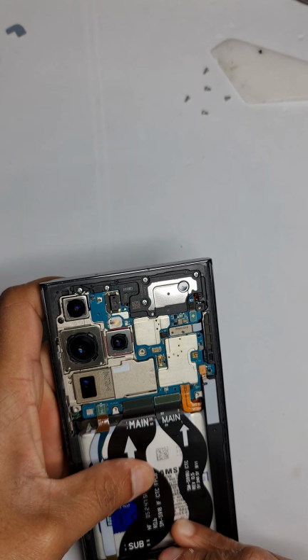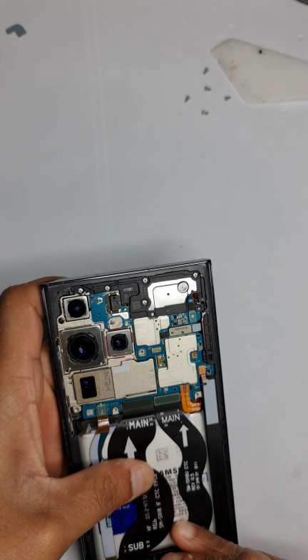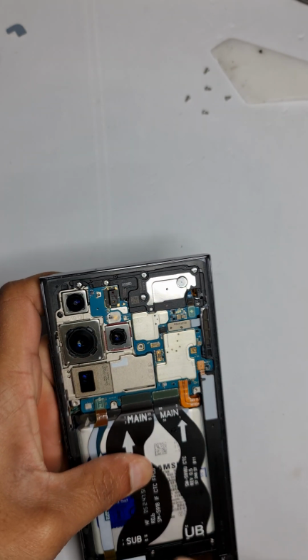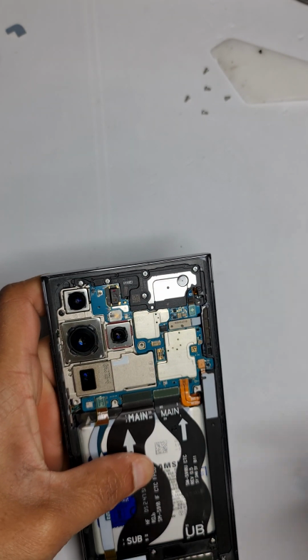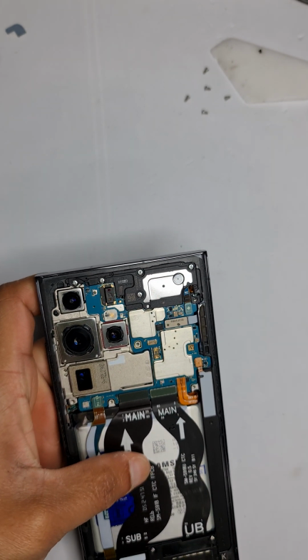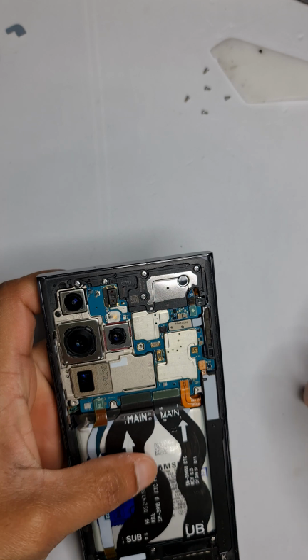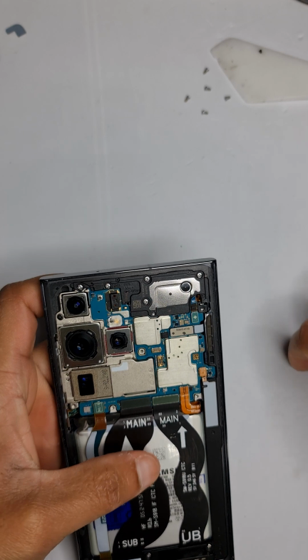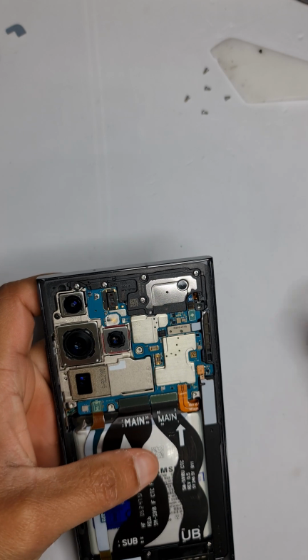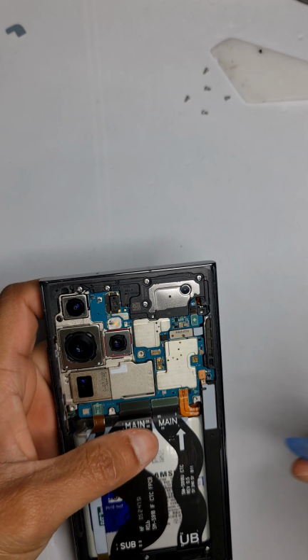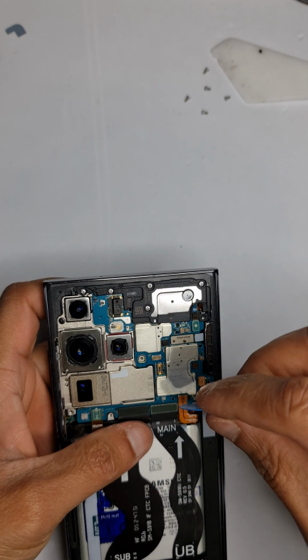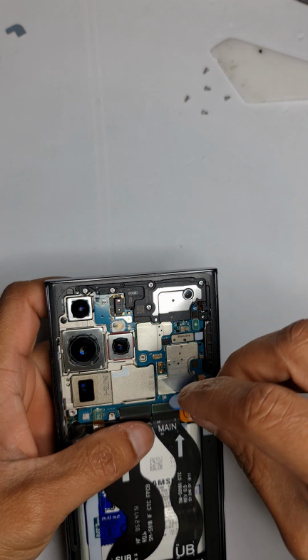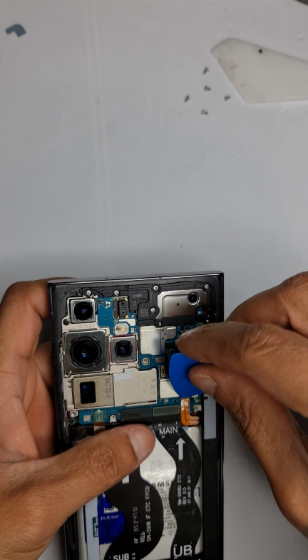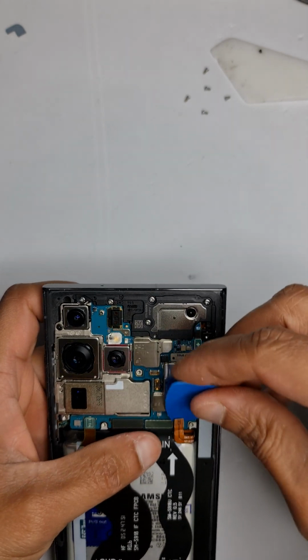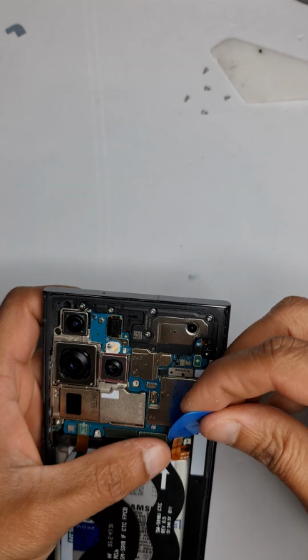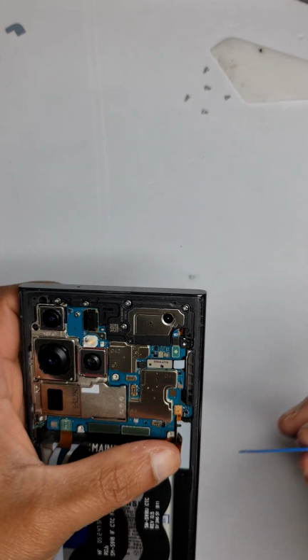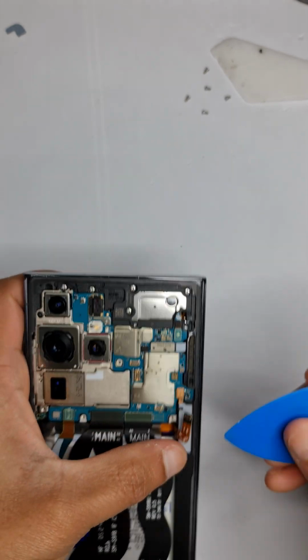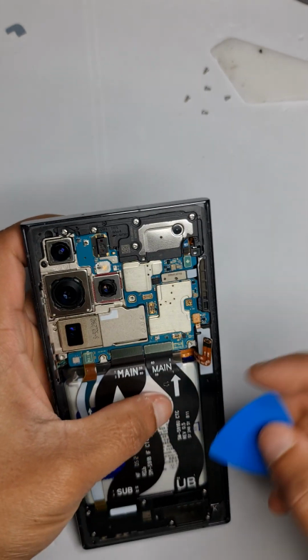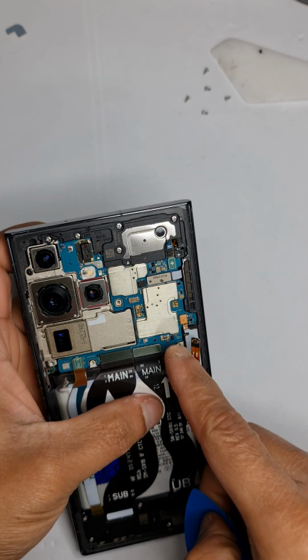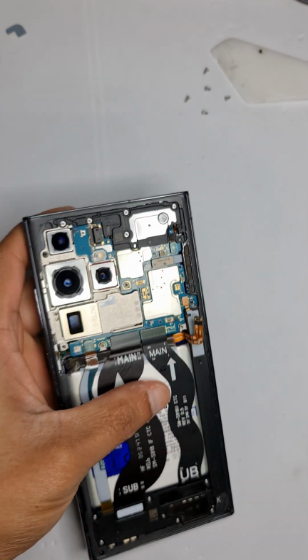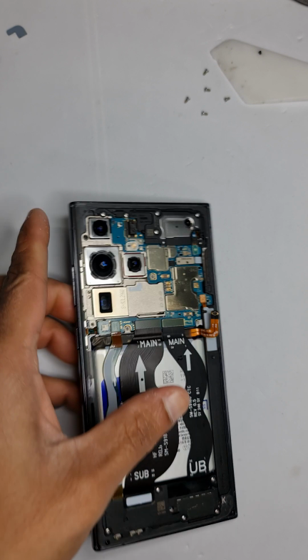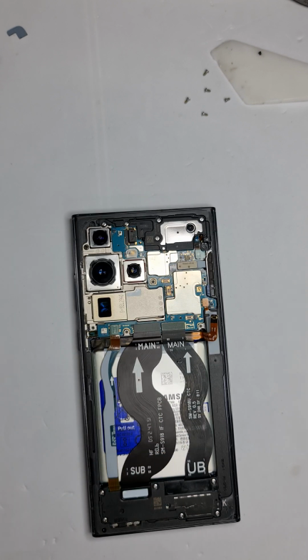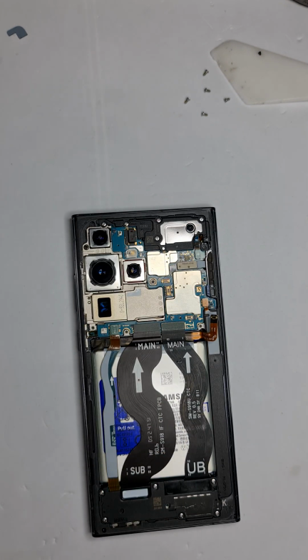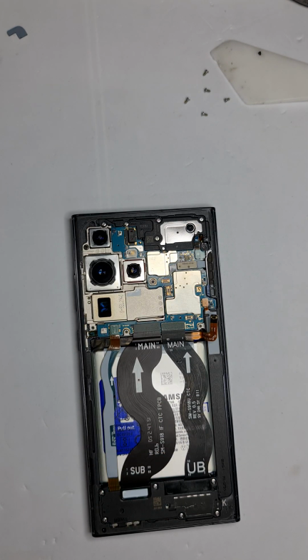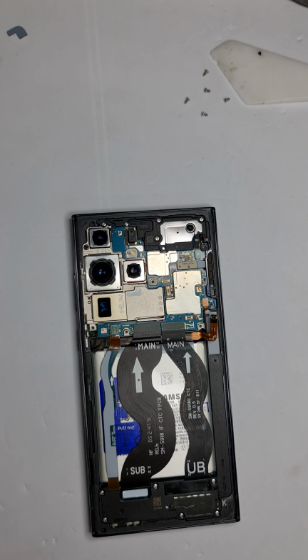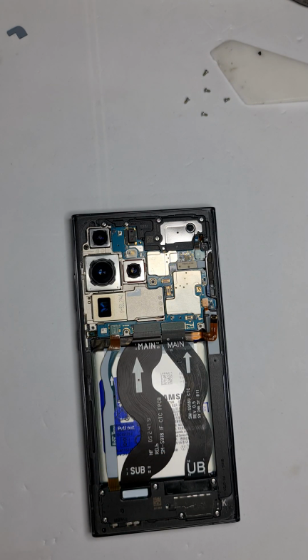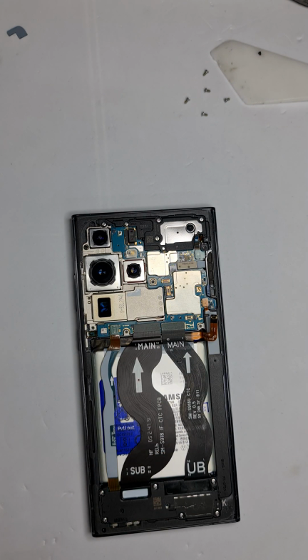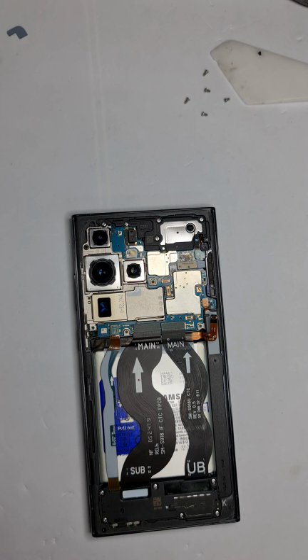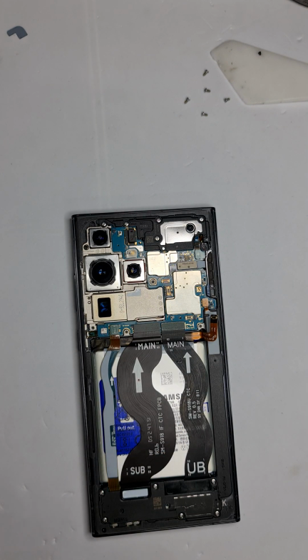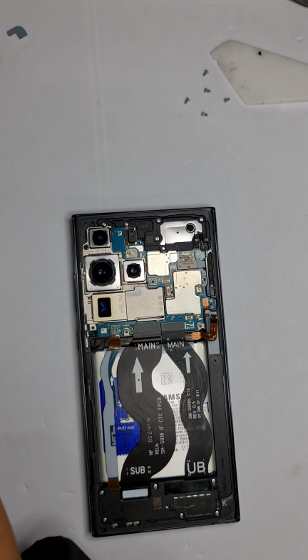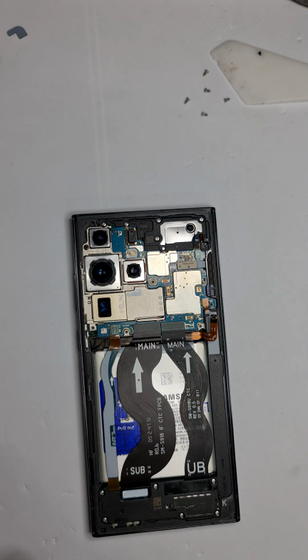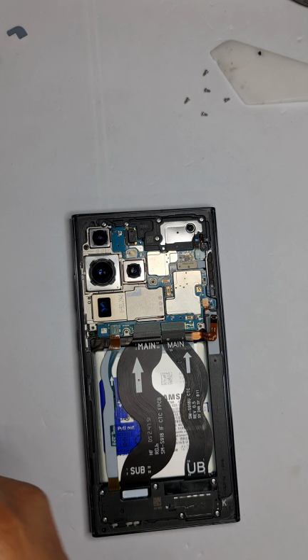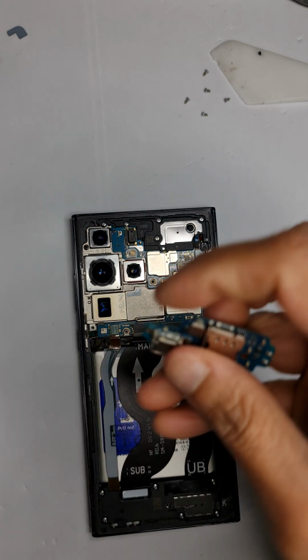Mind that you do not touch the camera lenses or you can have fingerprint marks on them. Now that we've got access to the battery connector, we can disconnect it. Be careful that you don't damage any other components next to it.